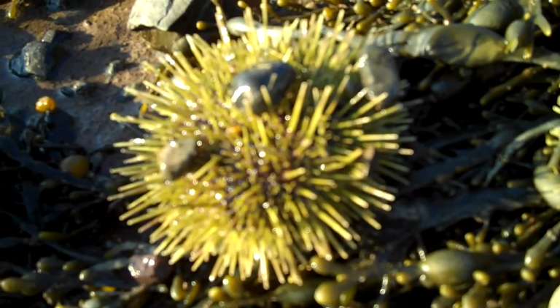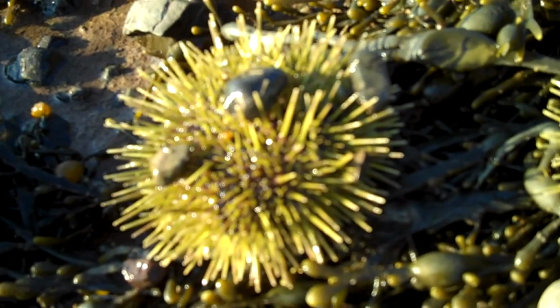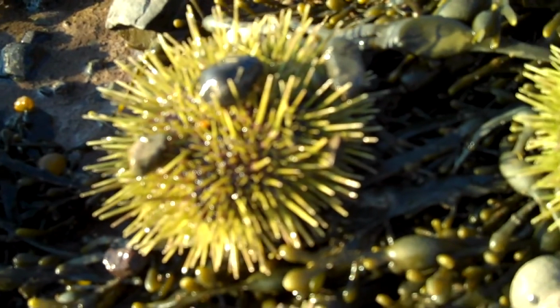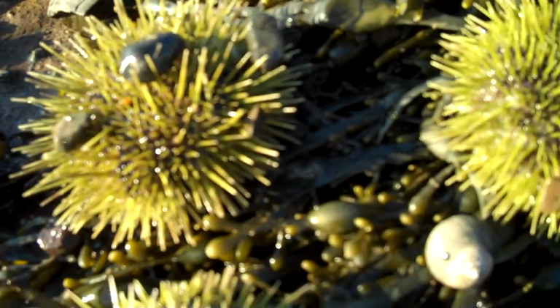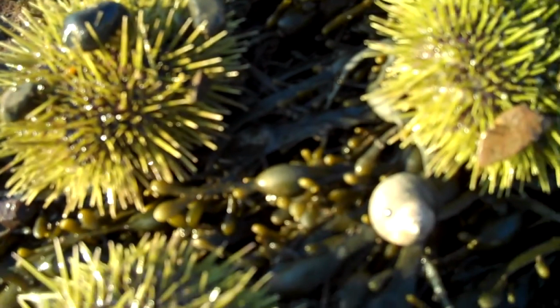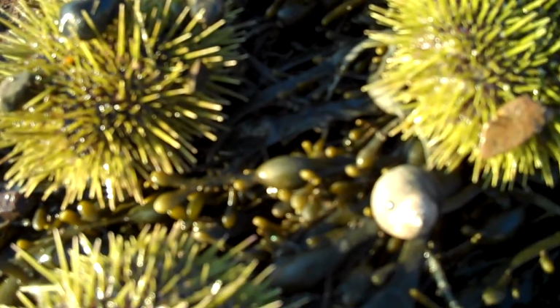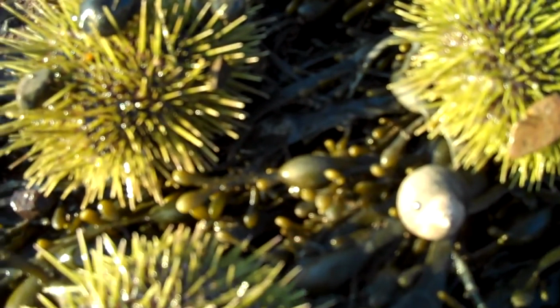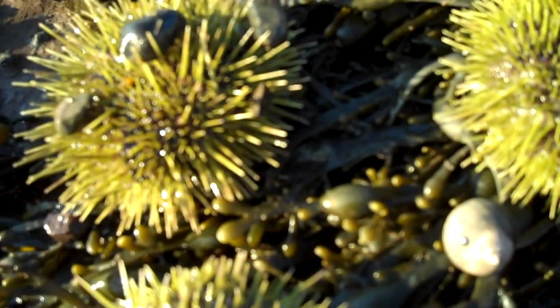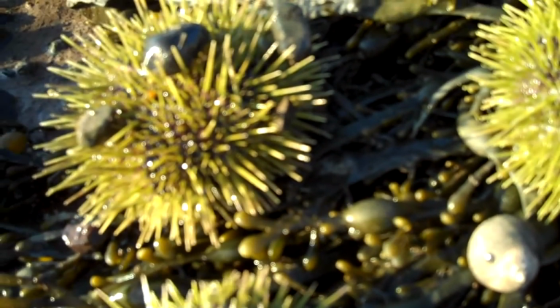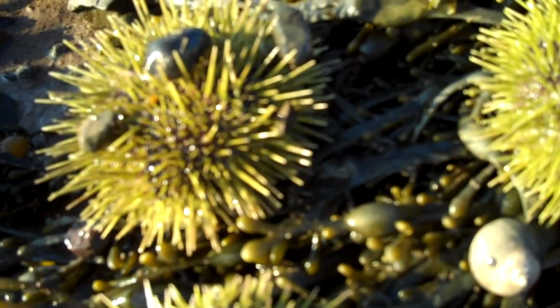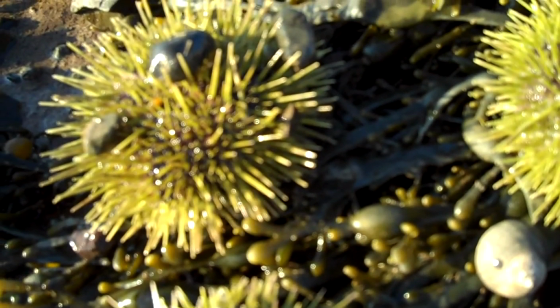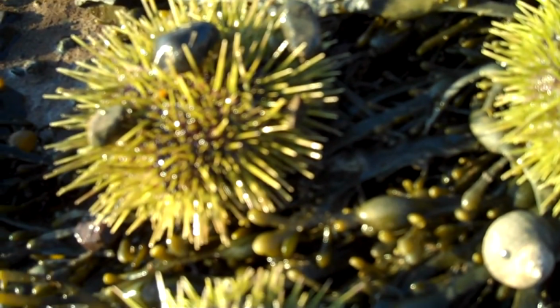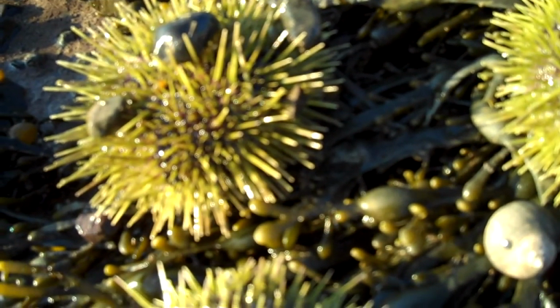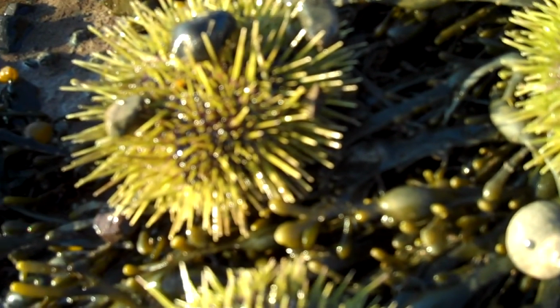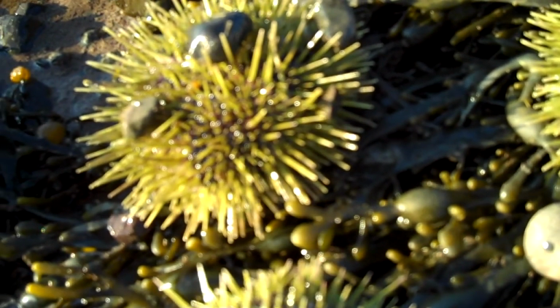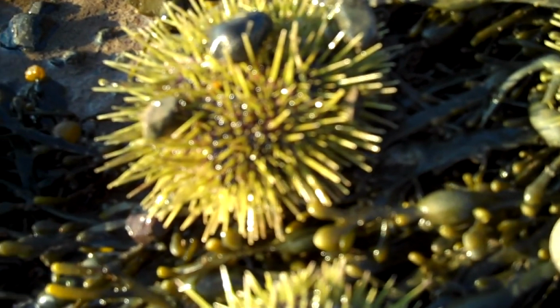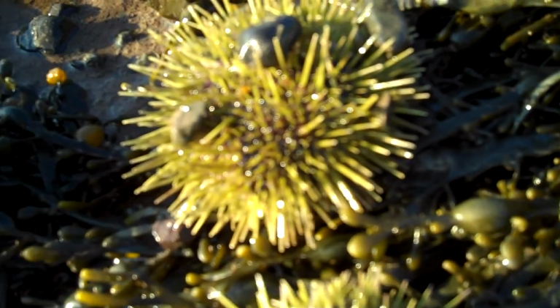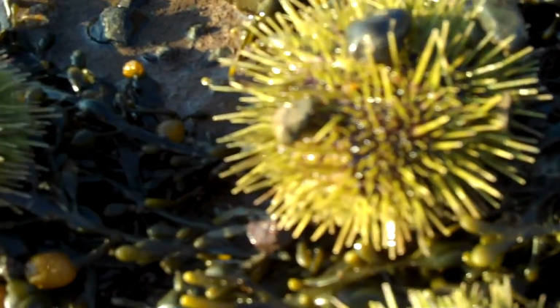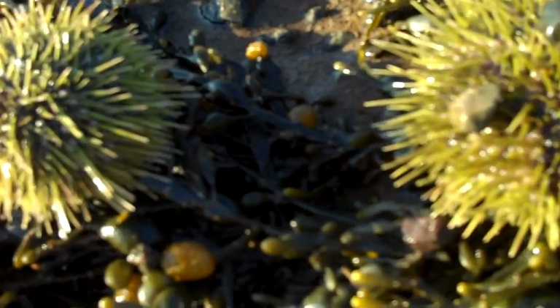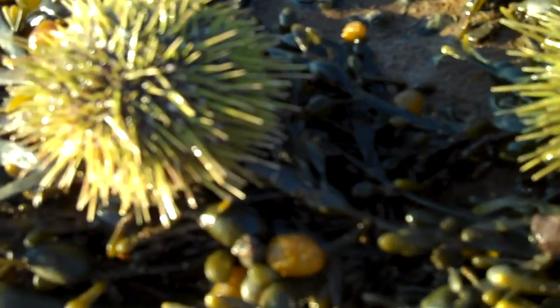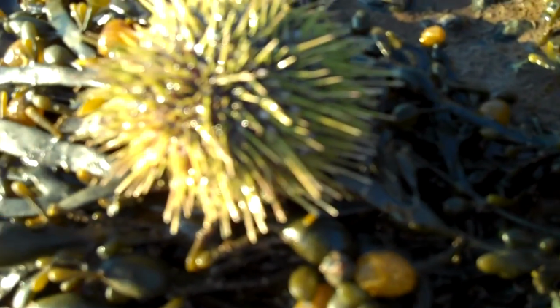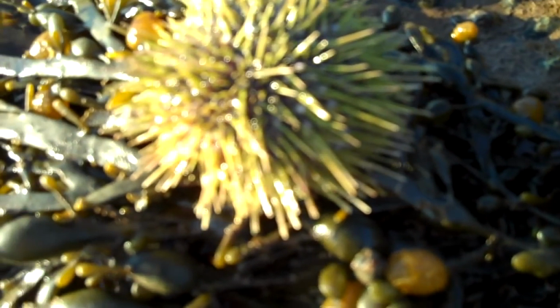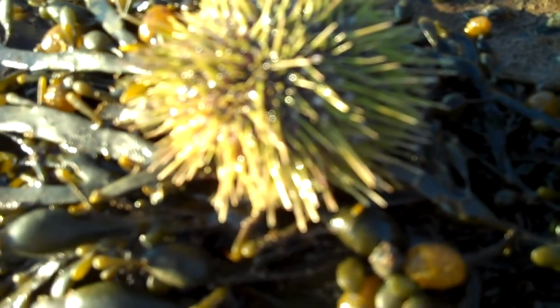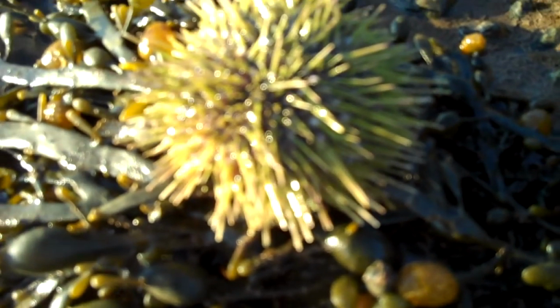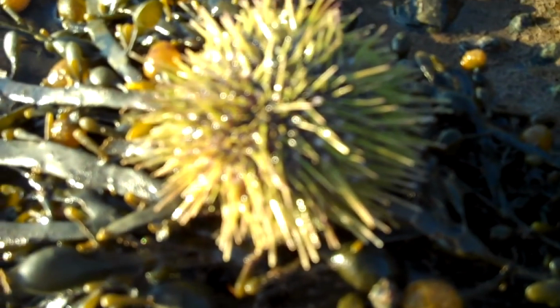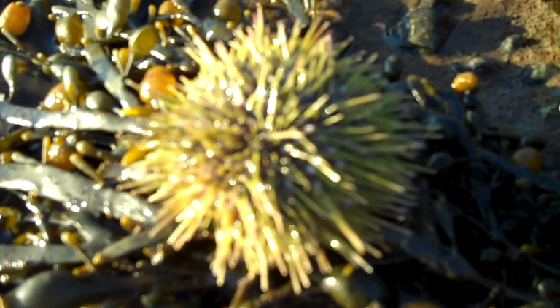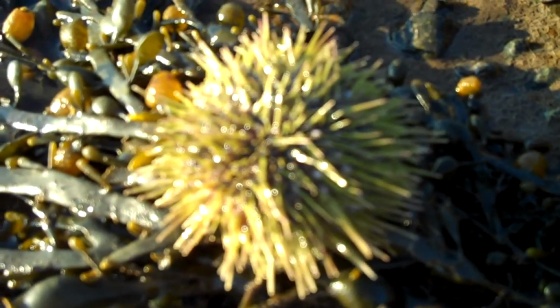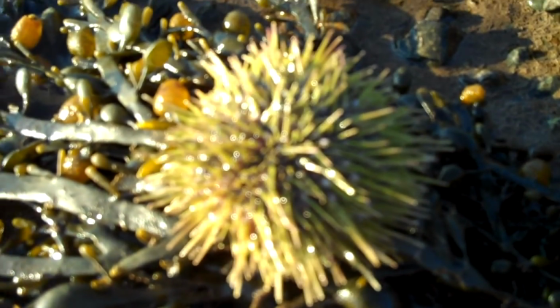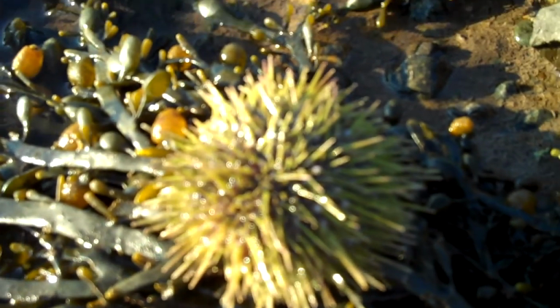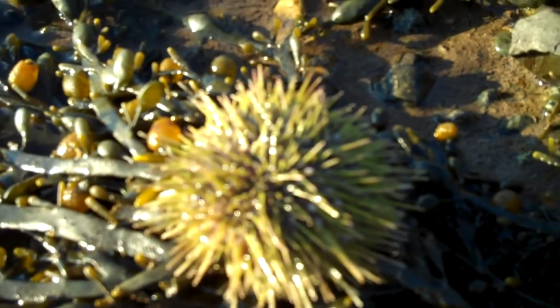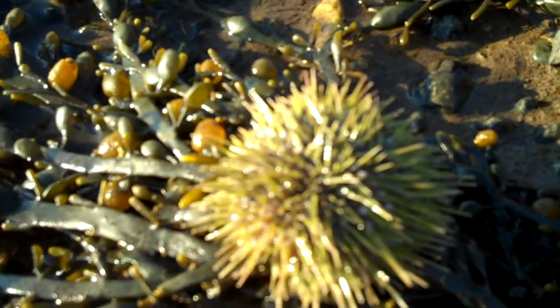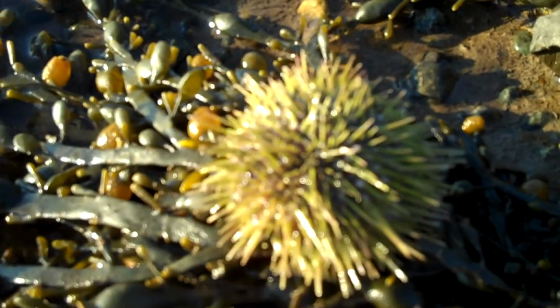This little camera doesn't quite capture it, but there you go — he's starting to move. You can probably see his spines moving there.